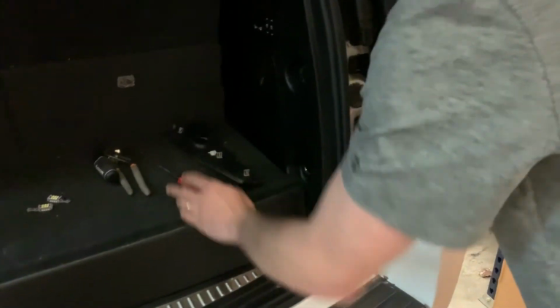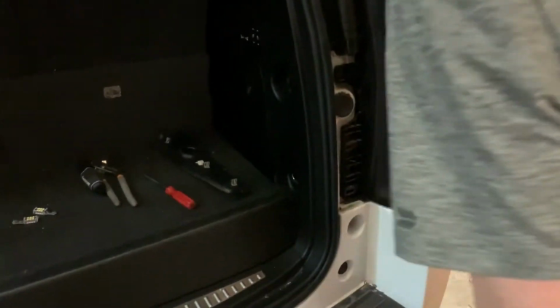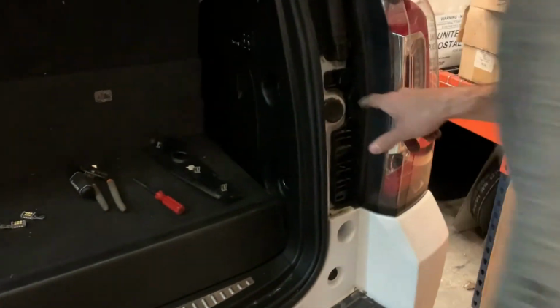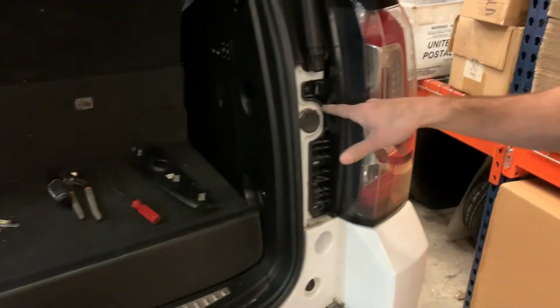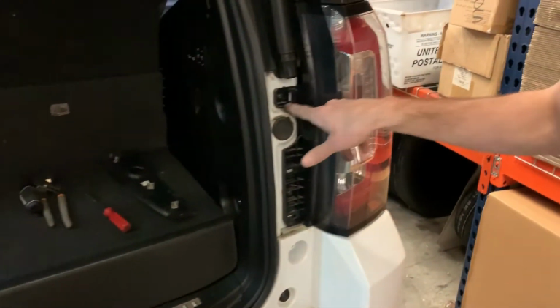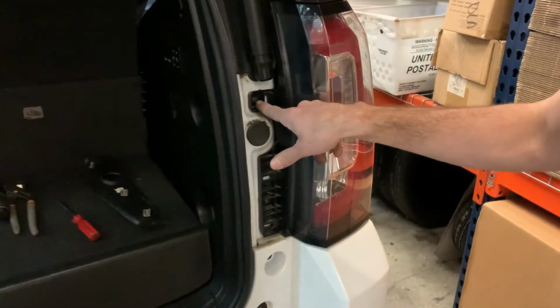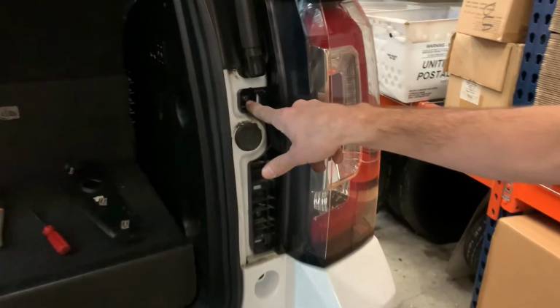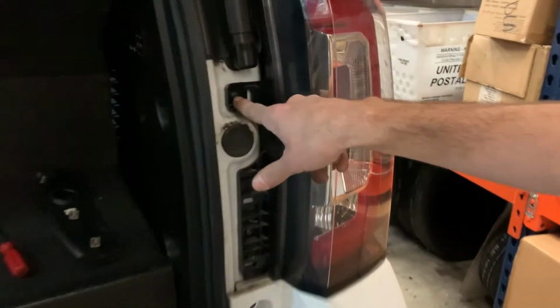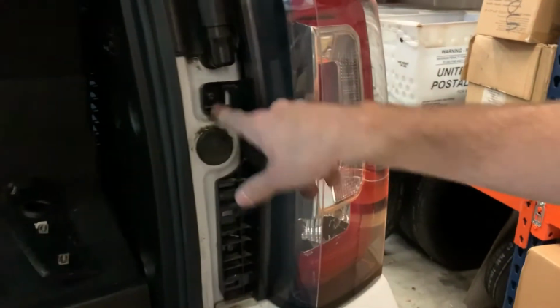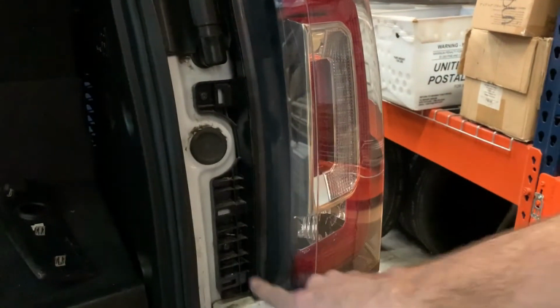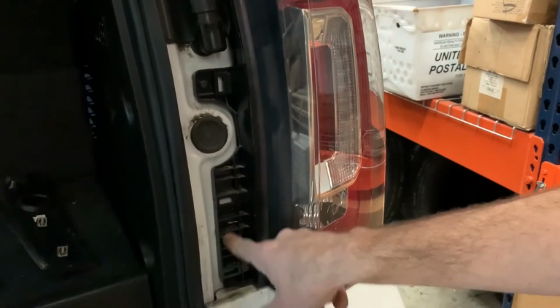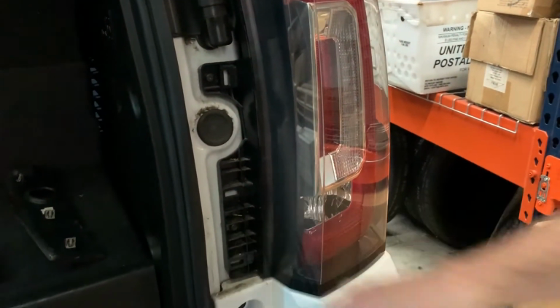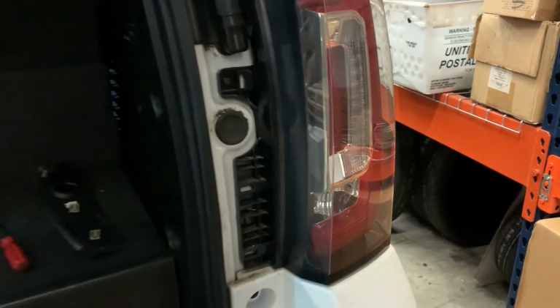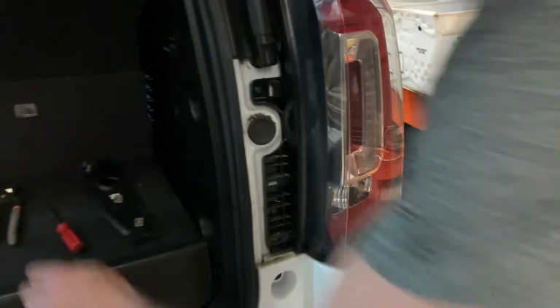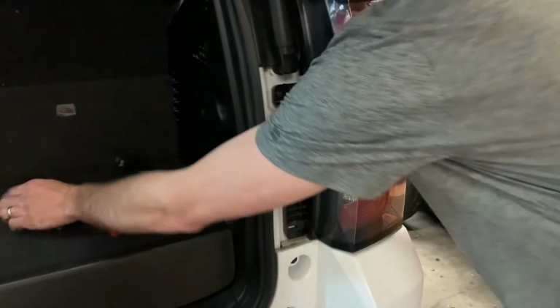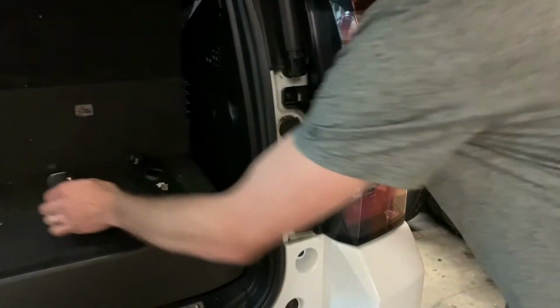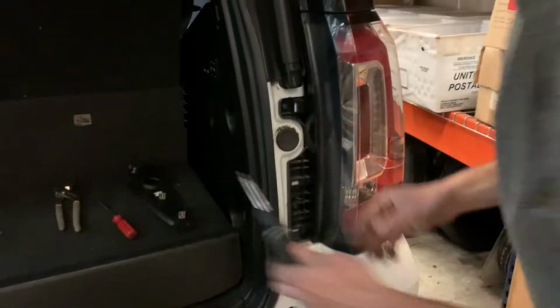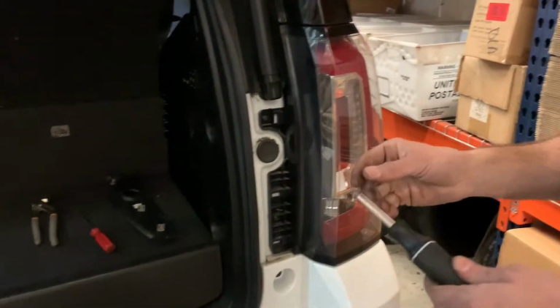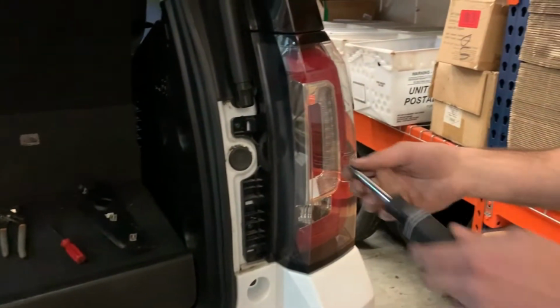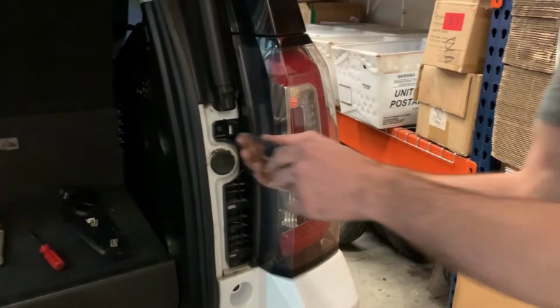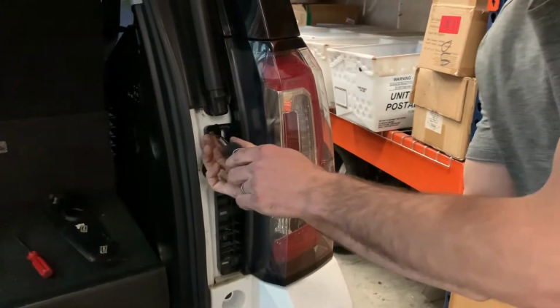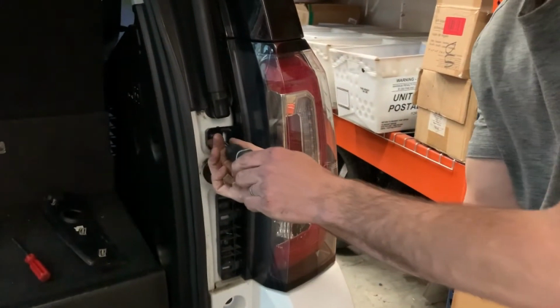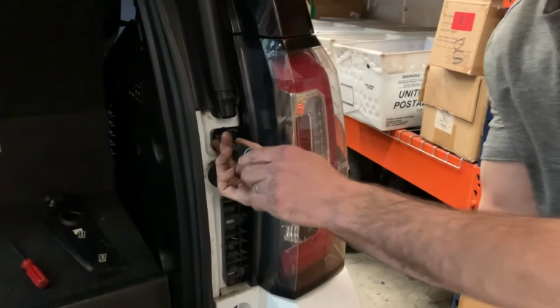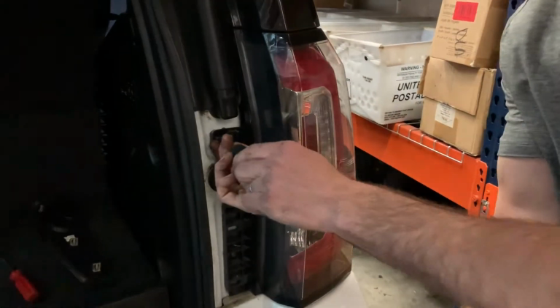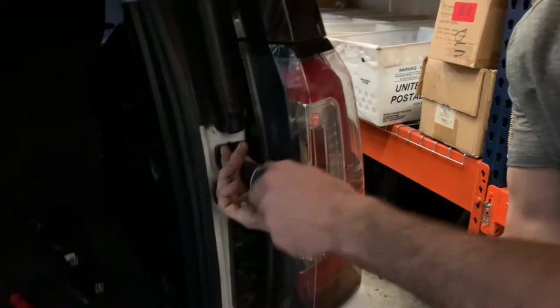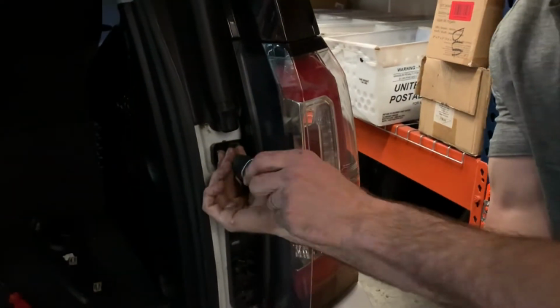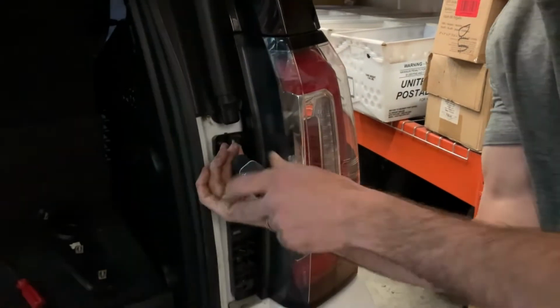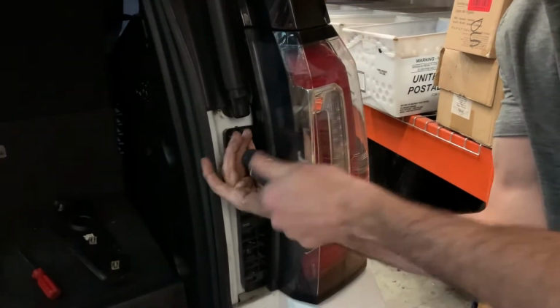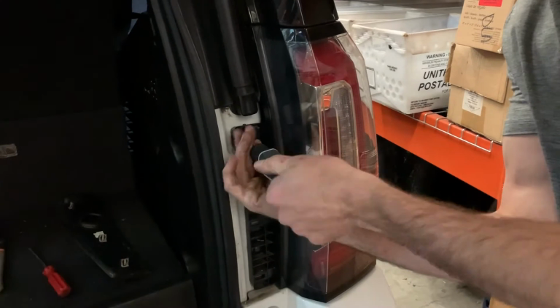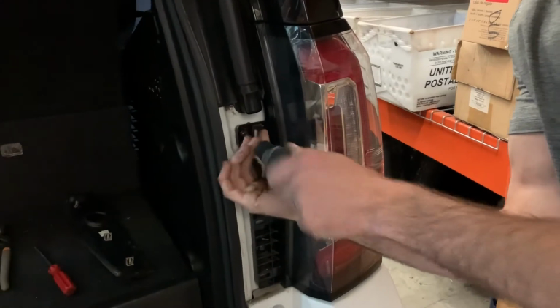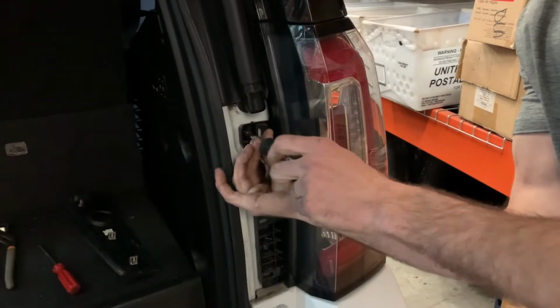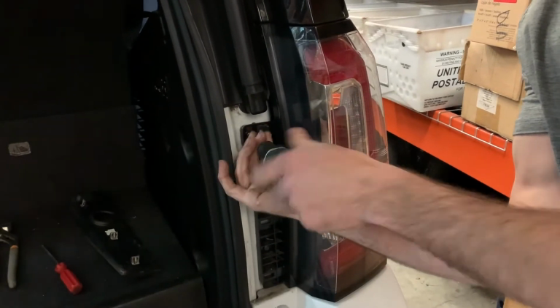With that removed, there's a screw here and a screw here, and they are a T15 torx bit. Go ahead and remove both of these.